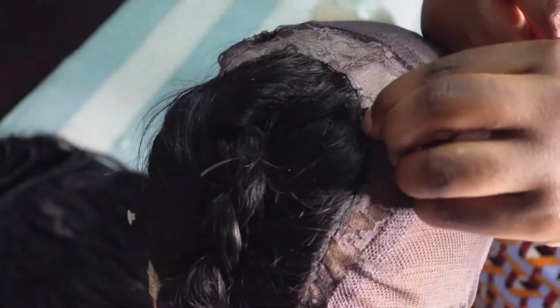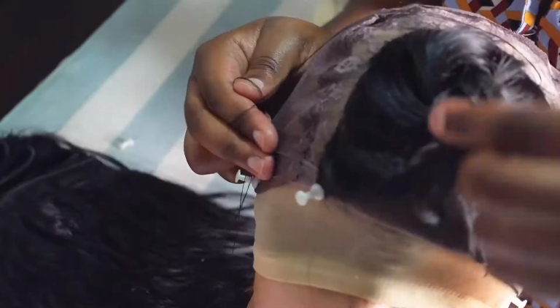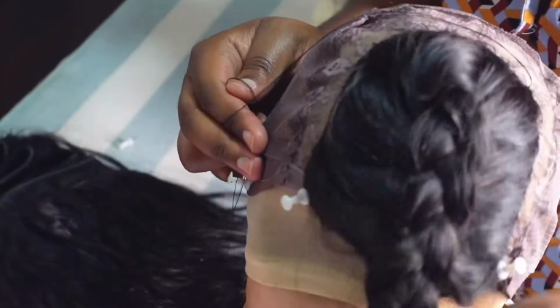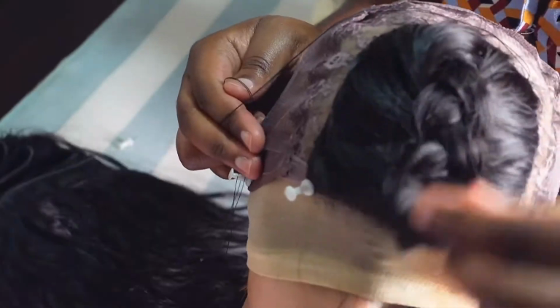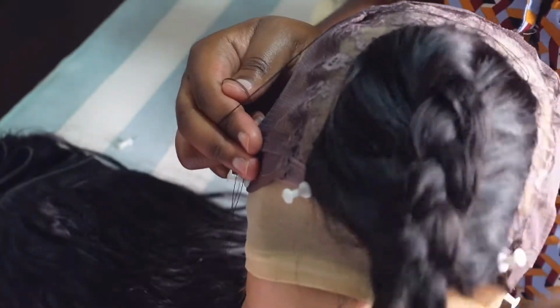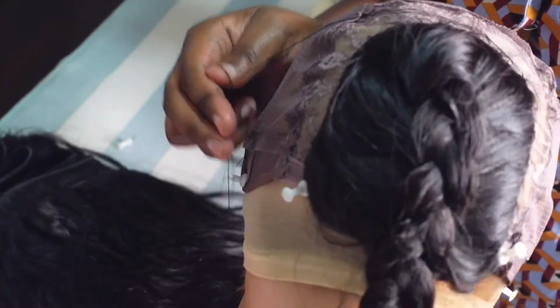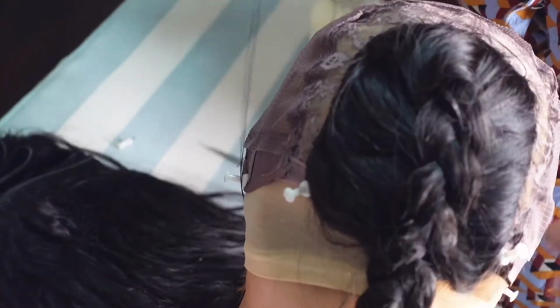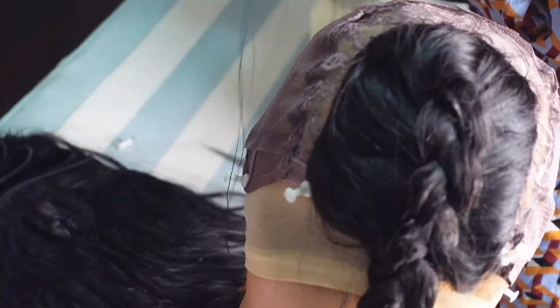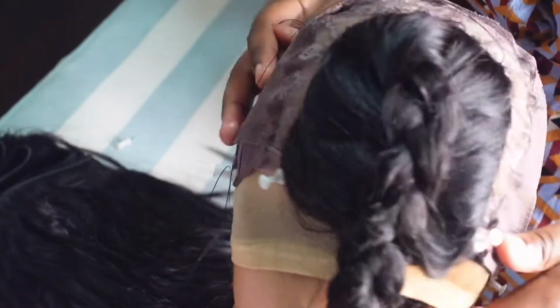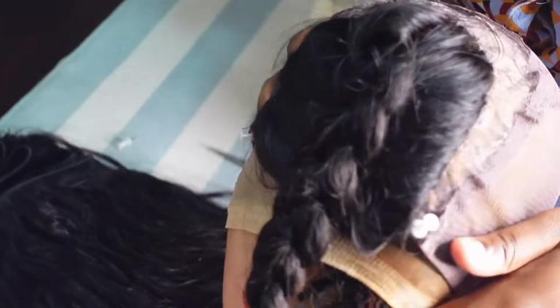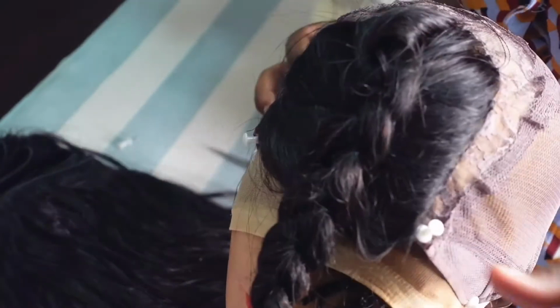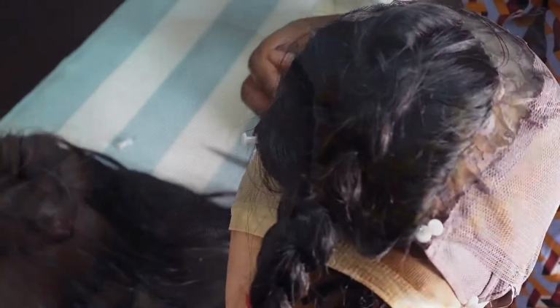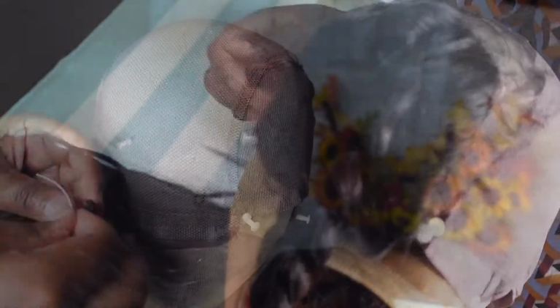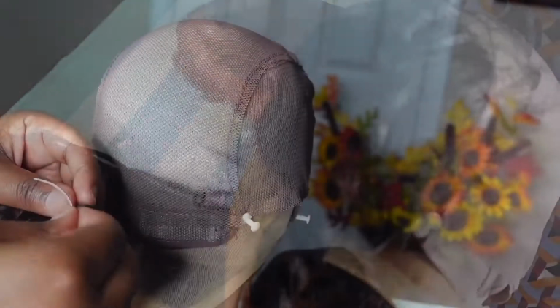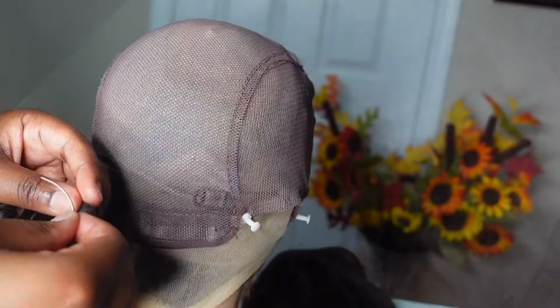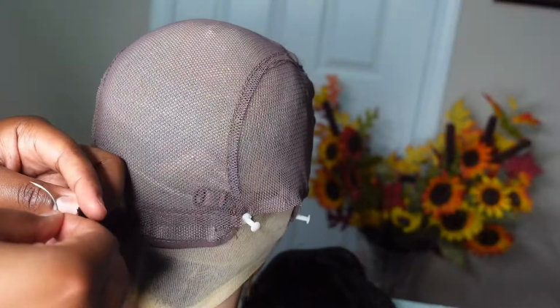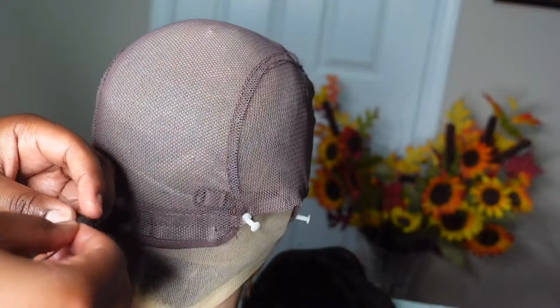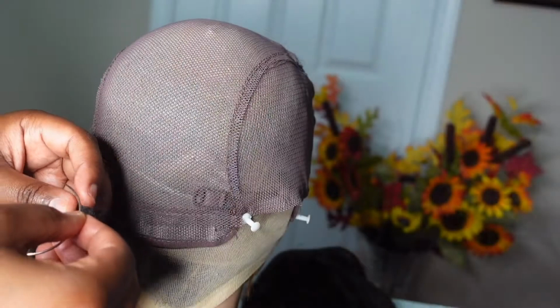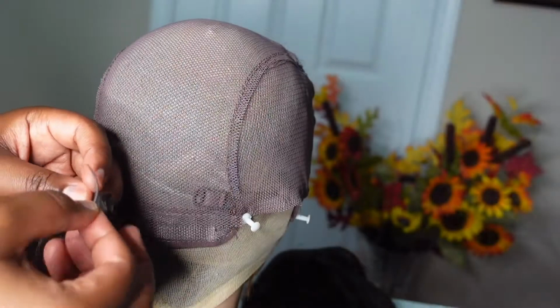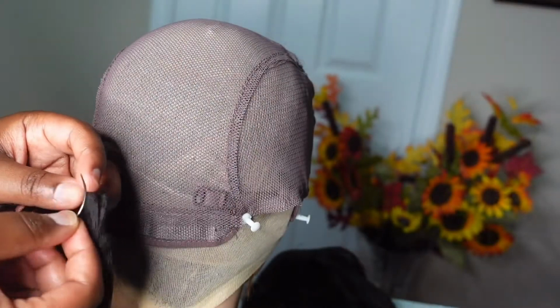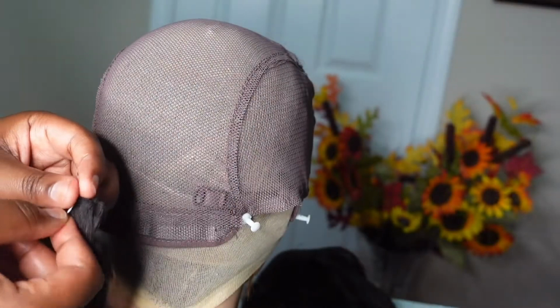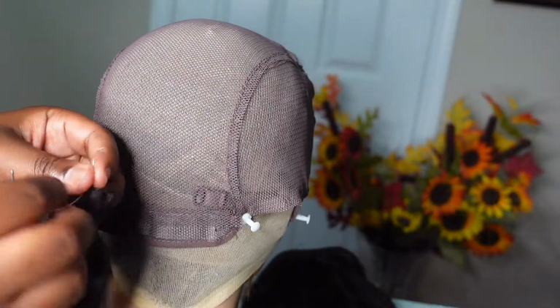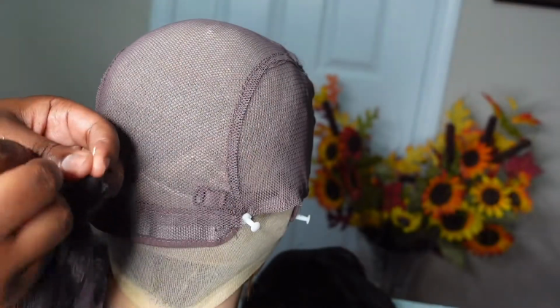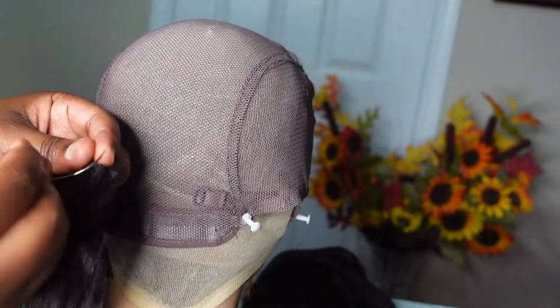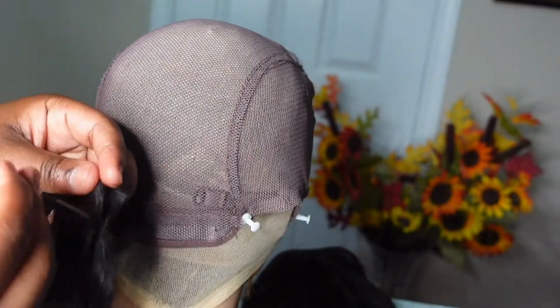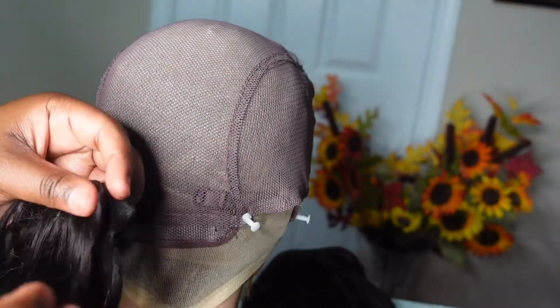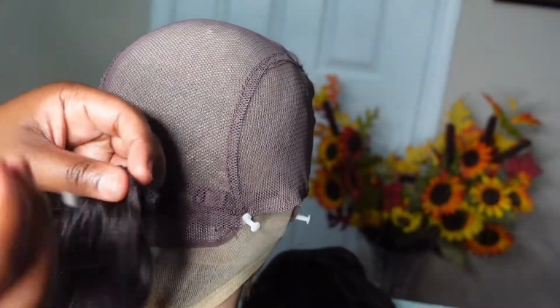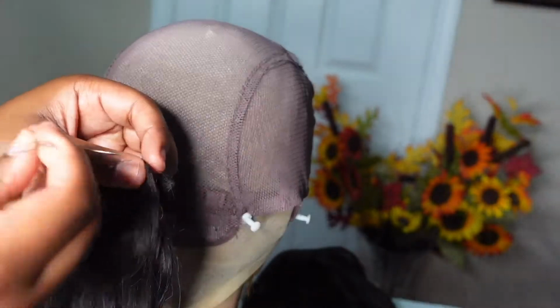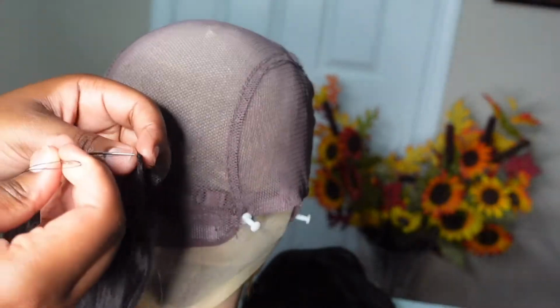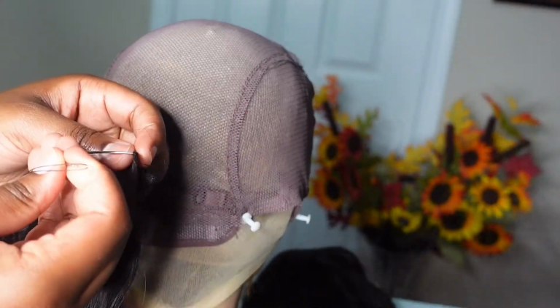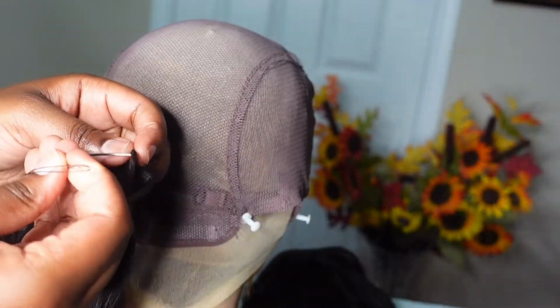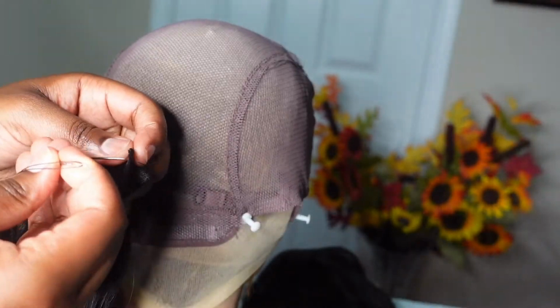The closure is finally sewn on and secured to the wig cap, and now we can move on to the rest of the head.